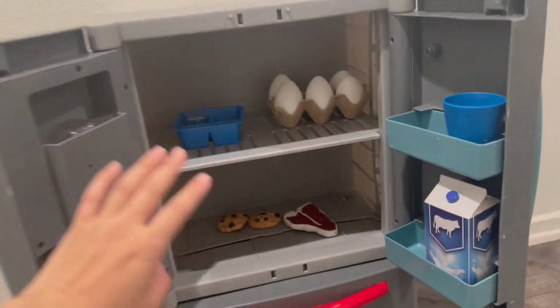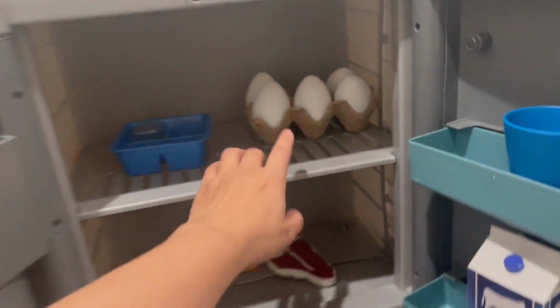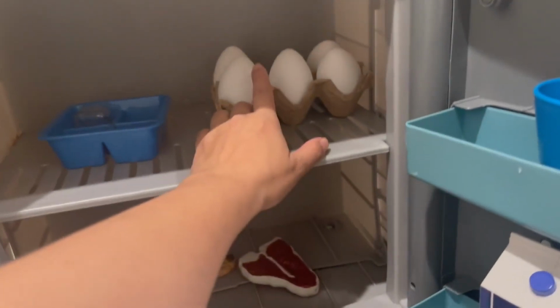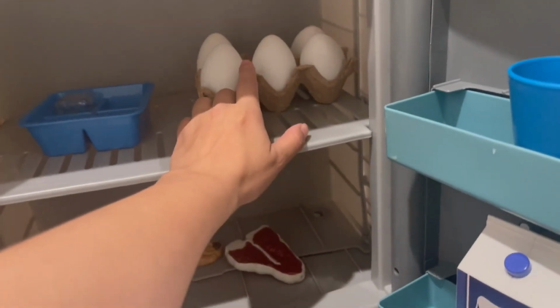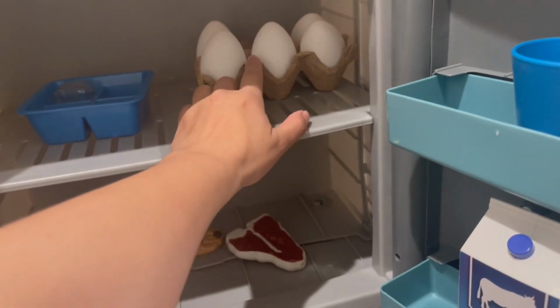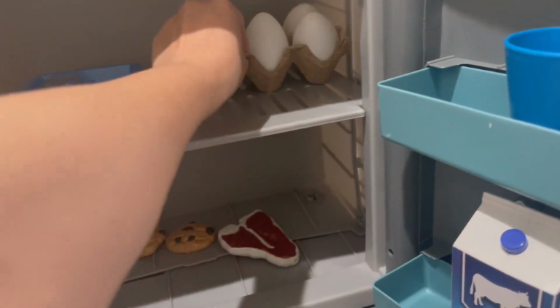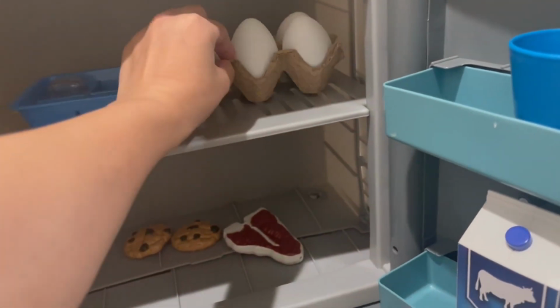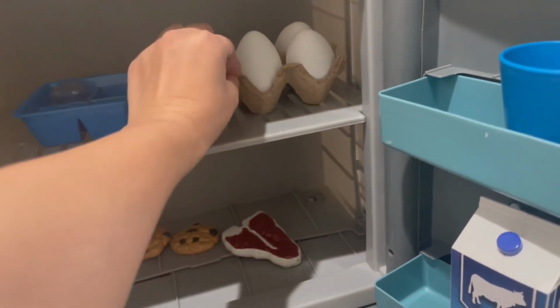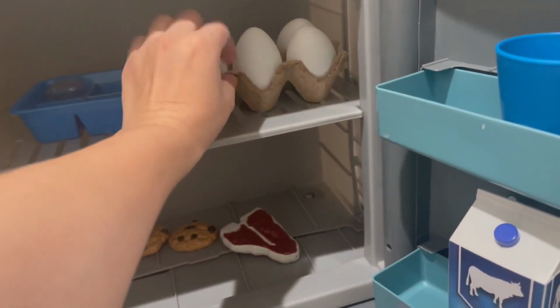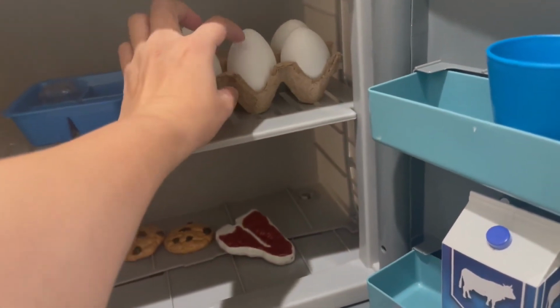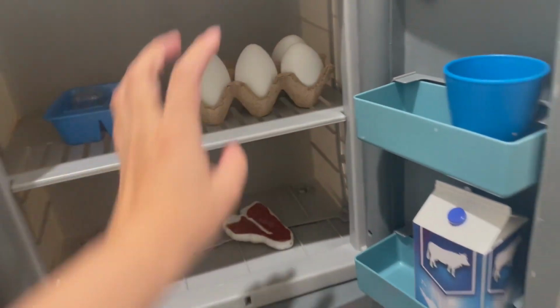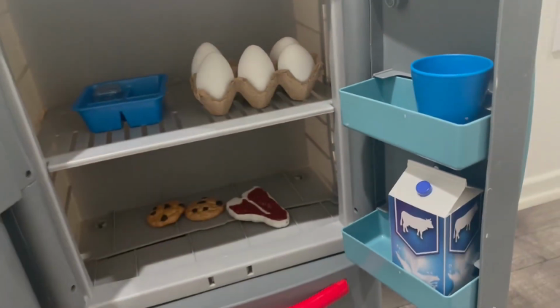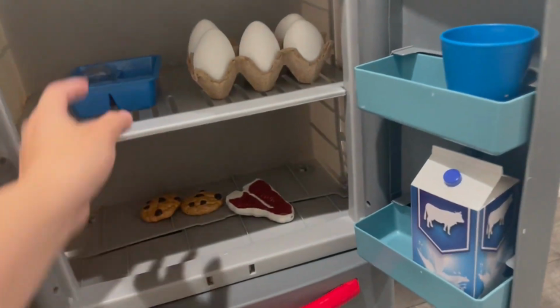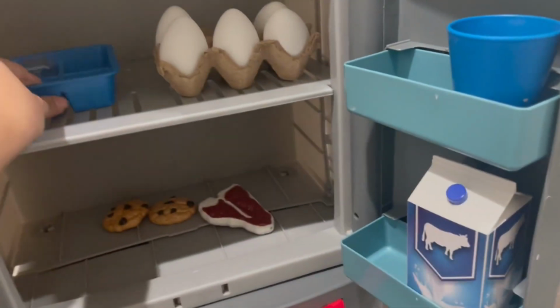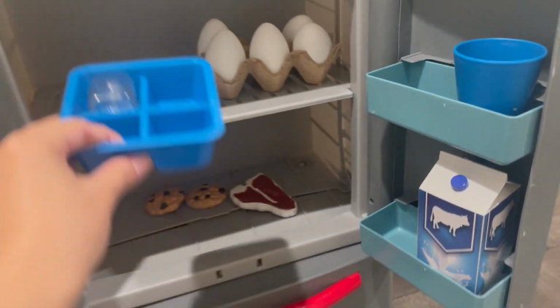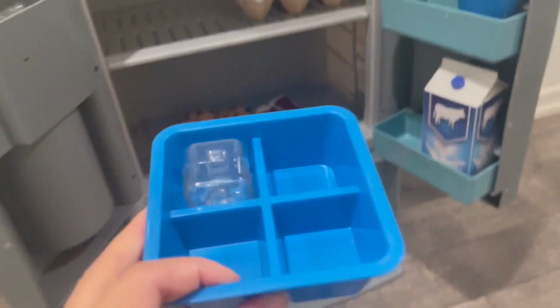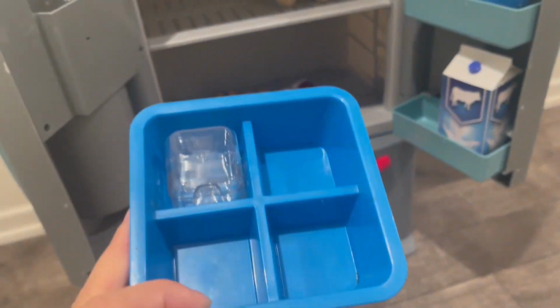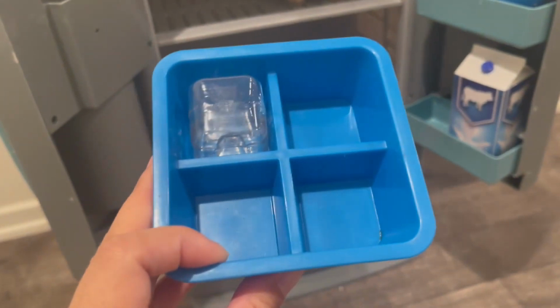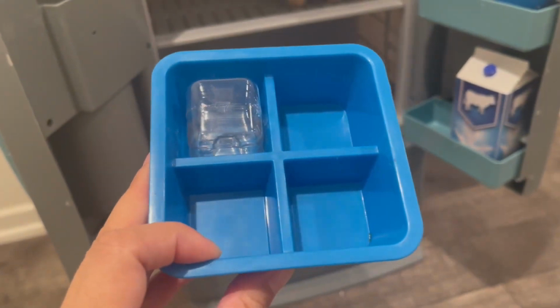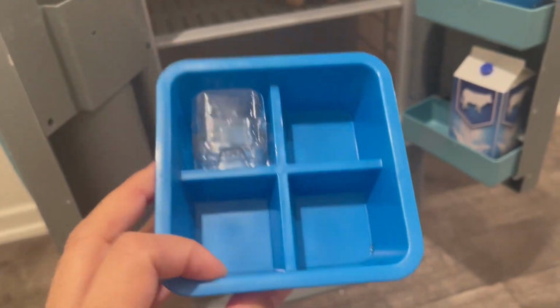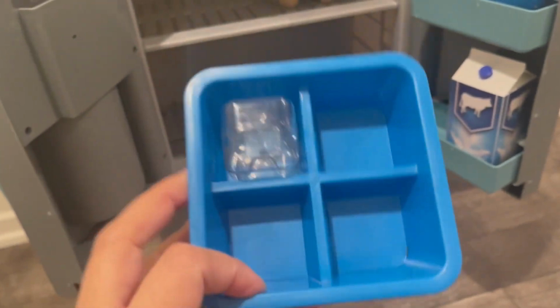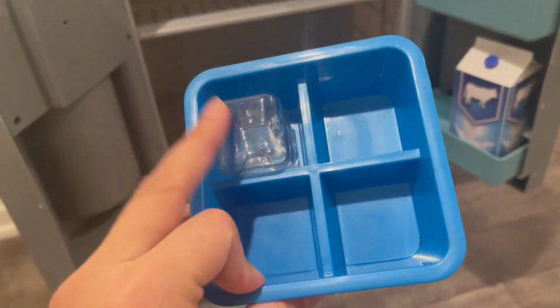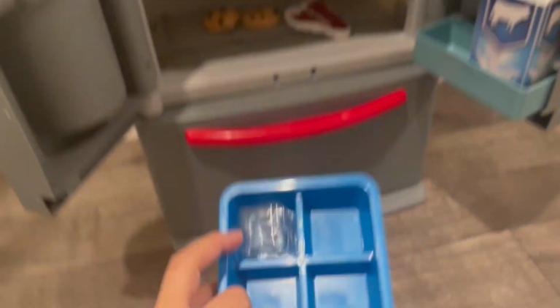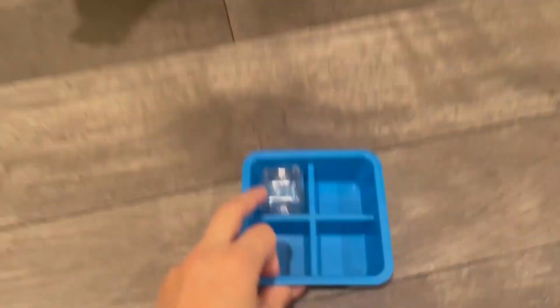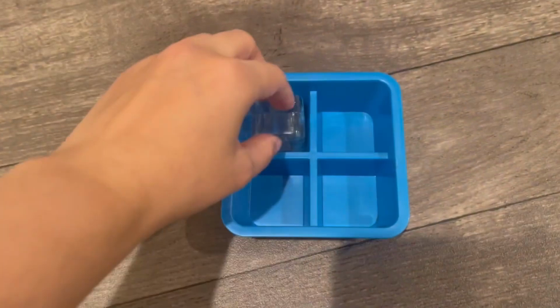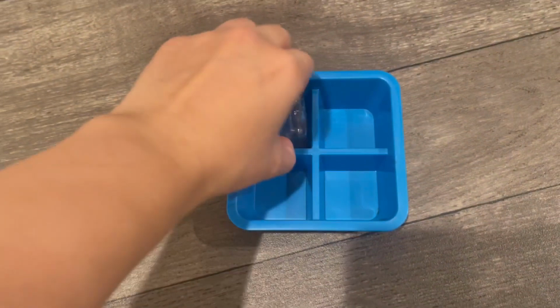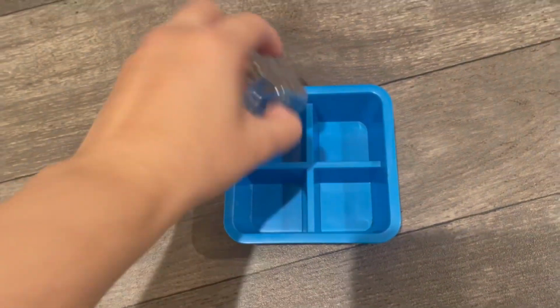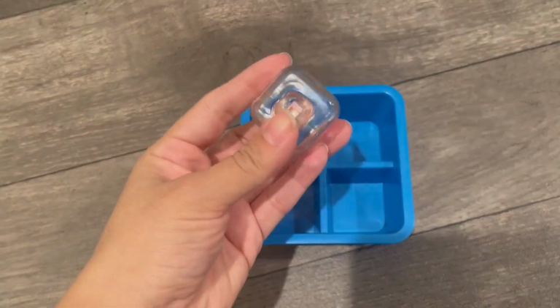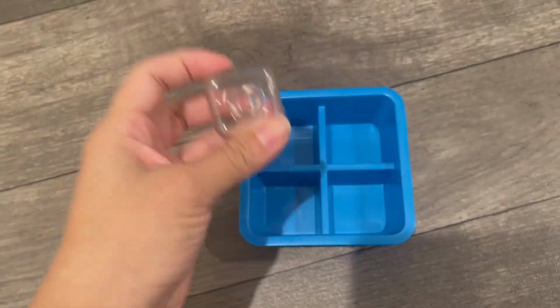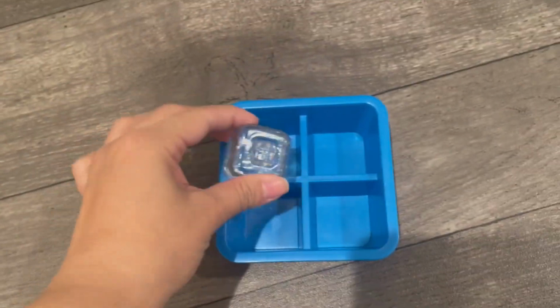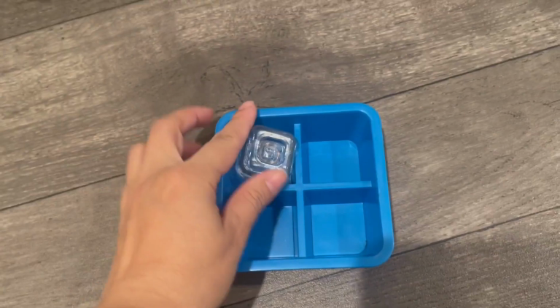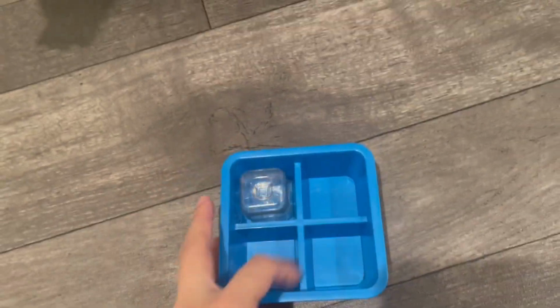I did this little carton and little eggs on my own, but it comes with this little ice tray with little ice. Really cute — he loves playing with the ice.